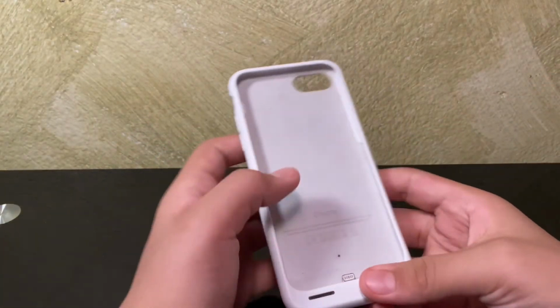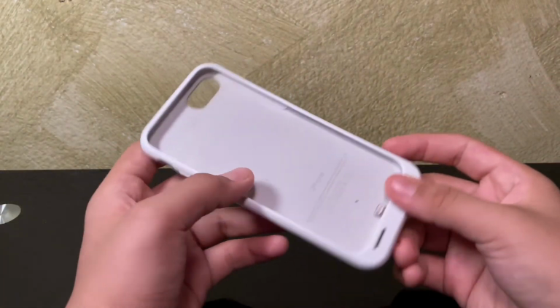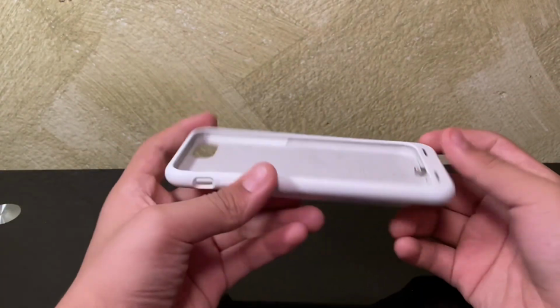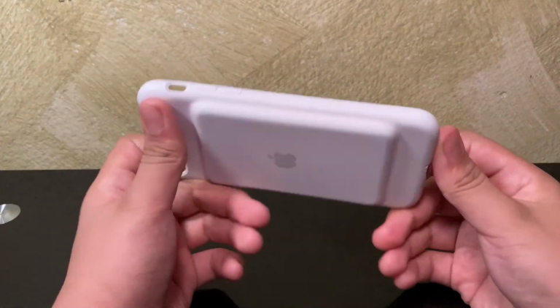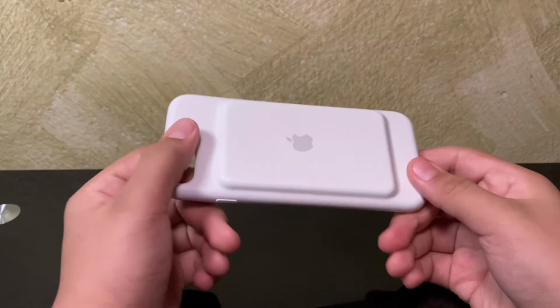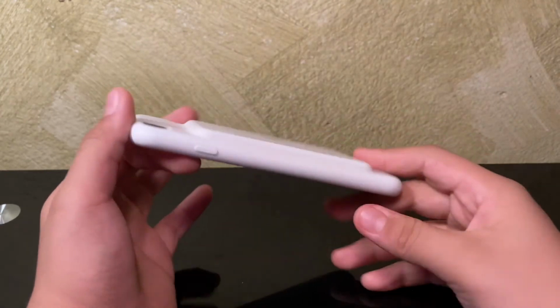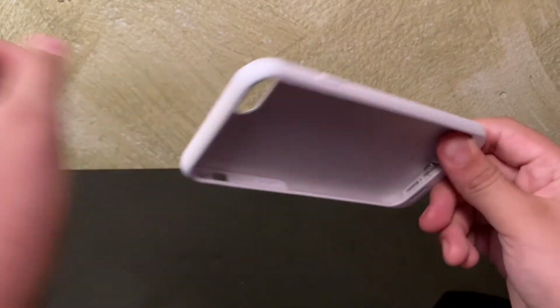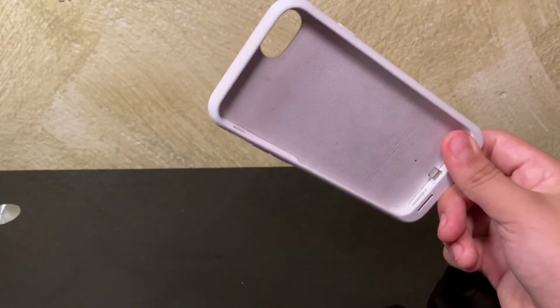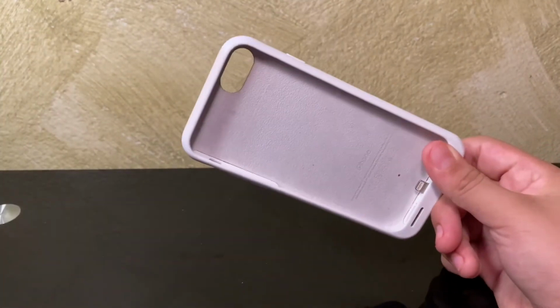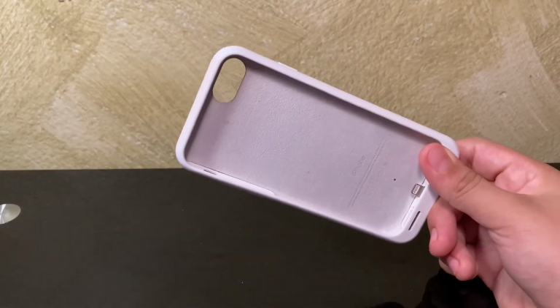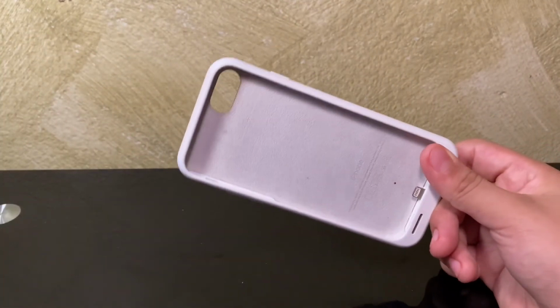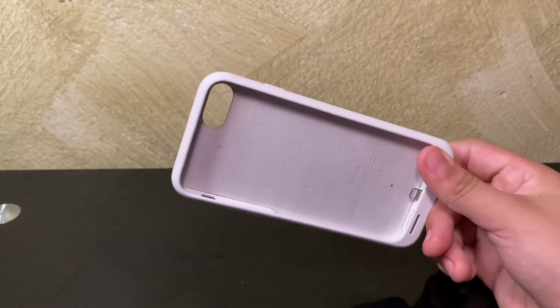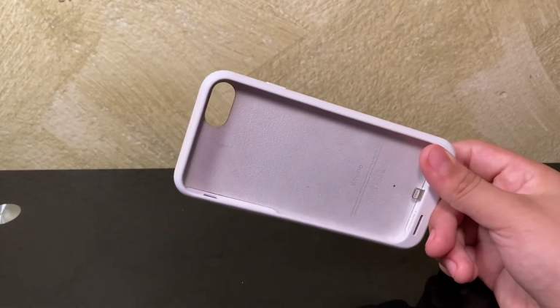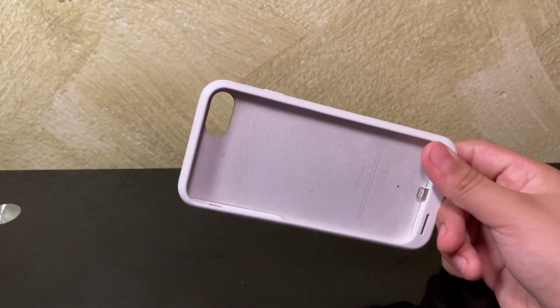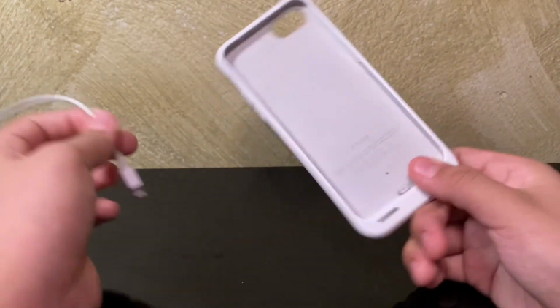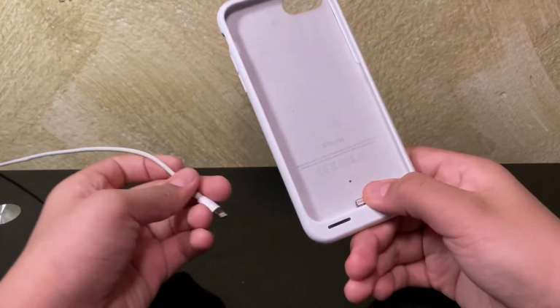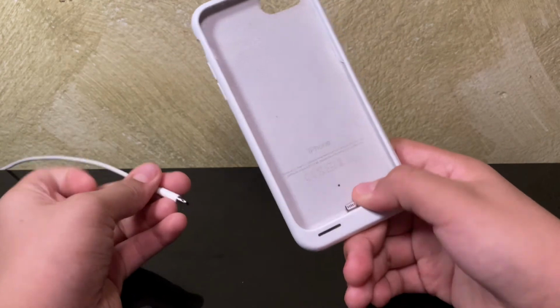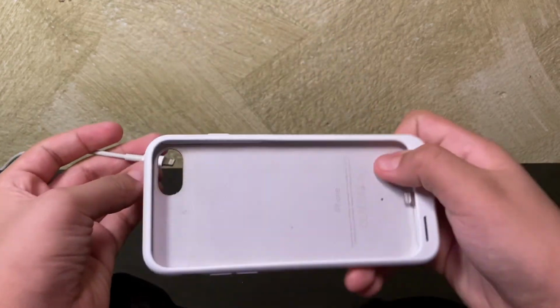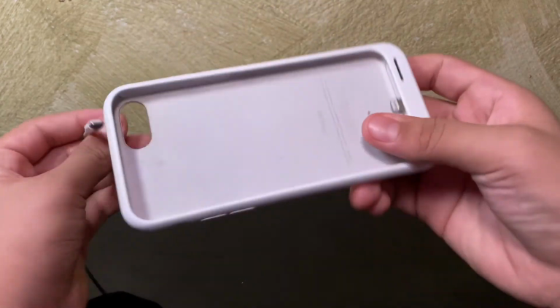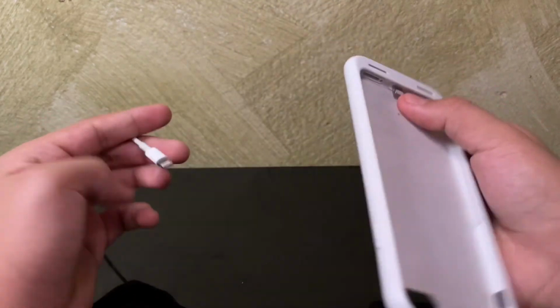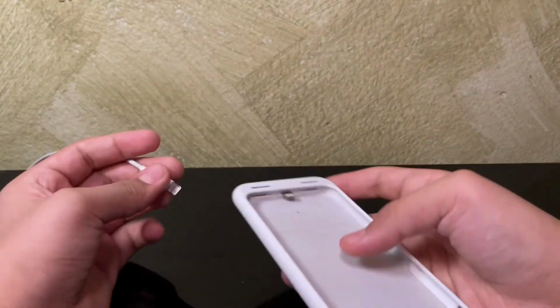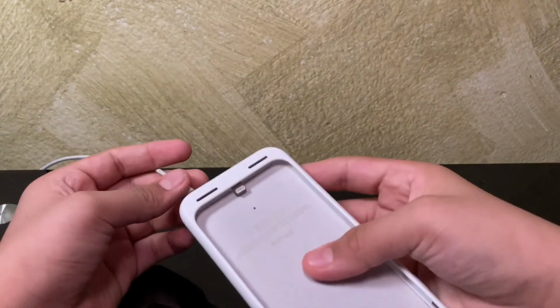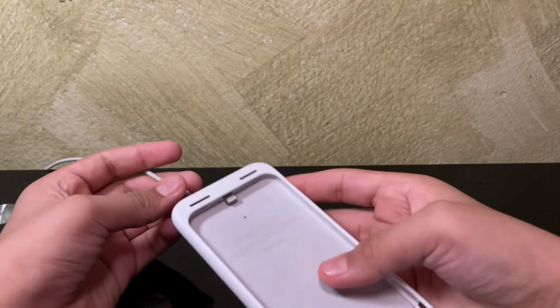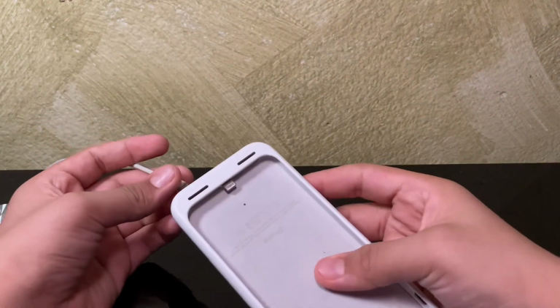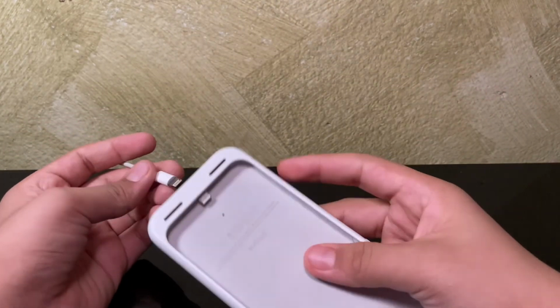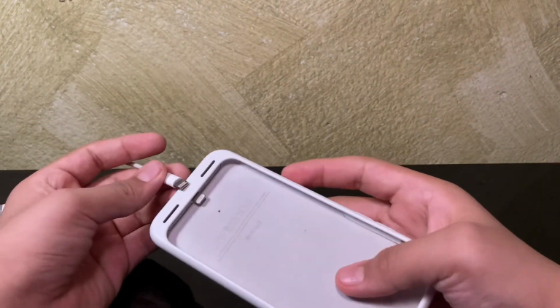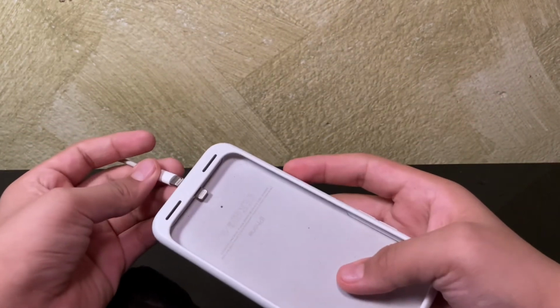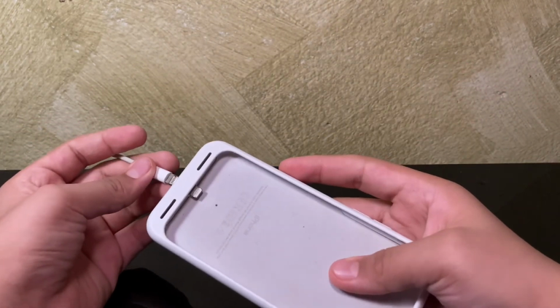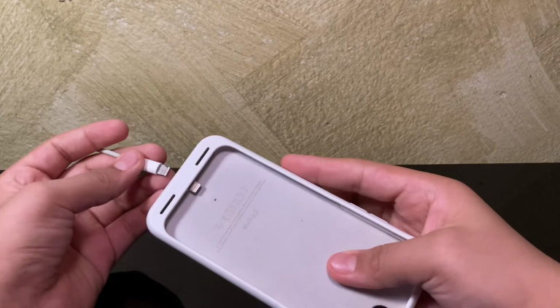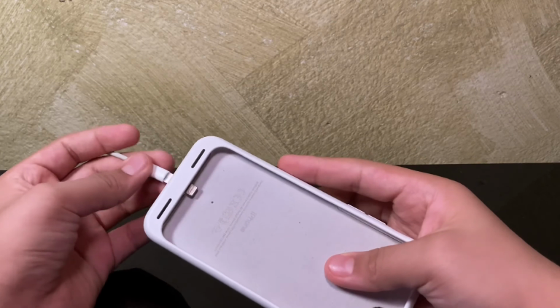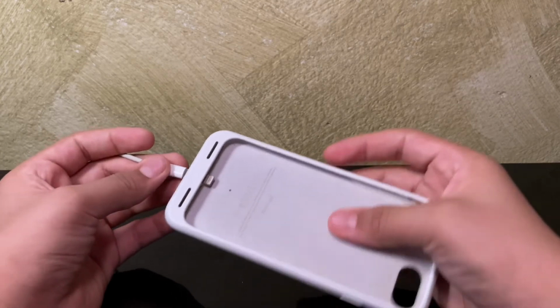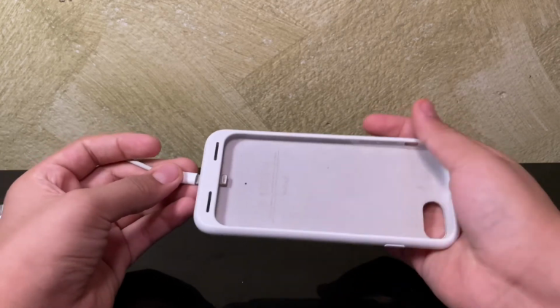When you connect the smart battery case, when it's dead the light will turn red, and if it has 75% or more it will be green.